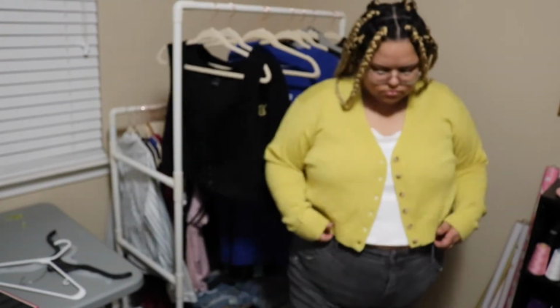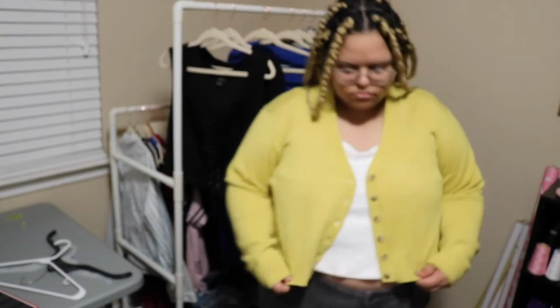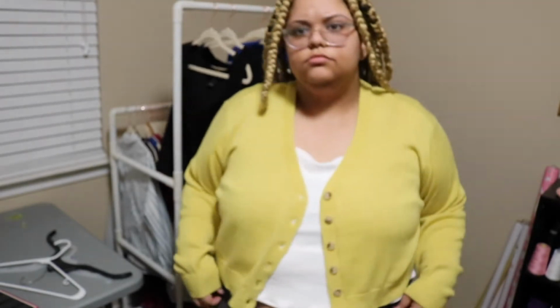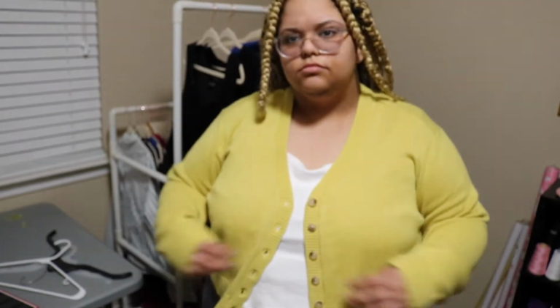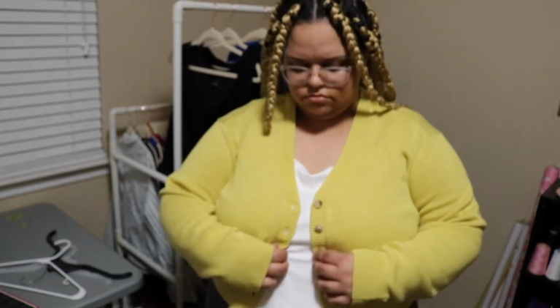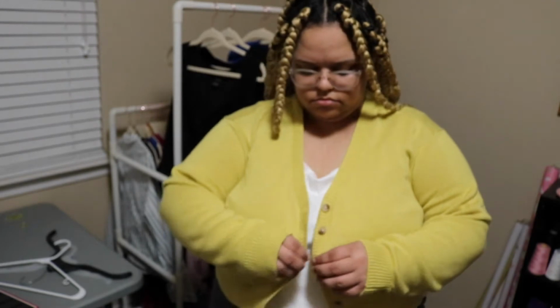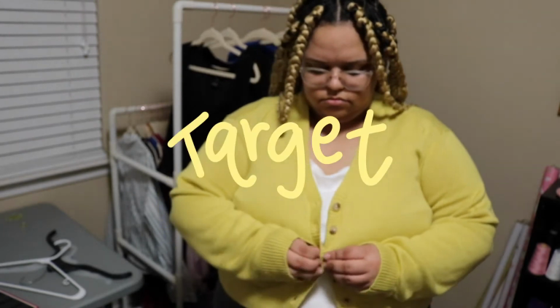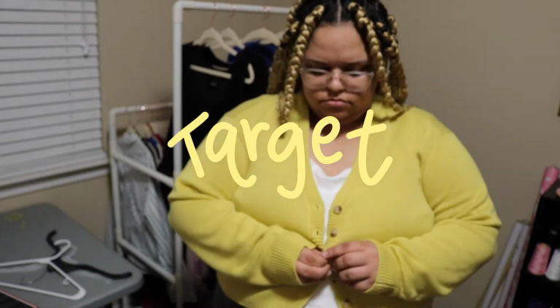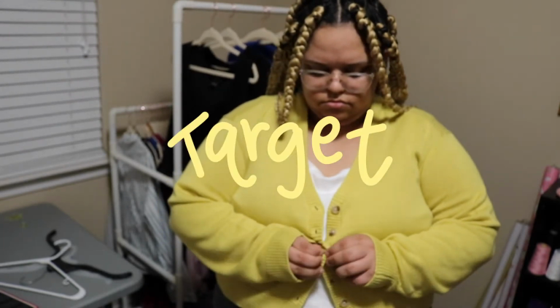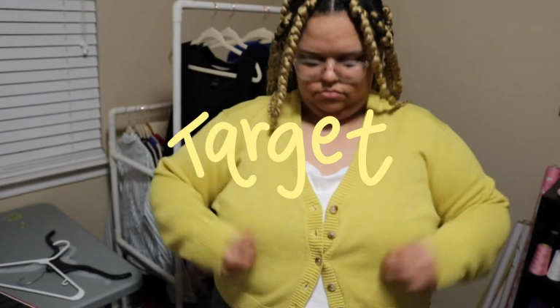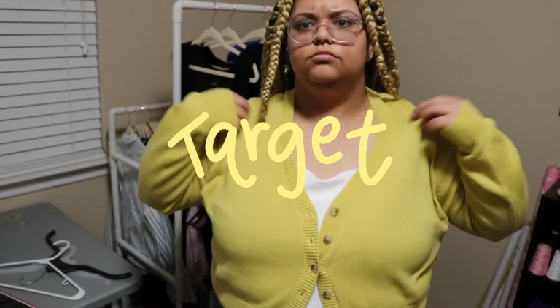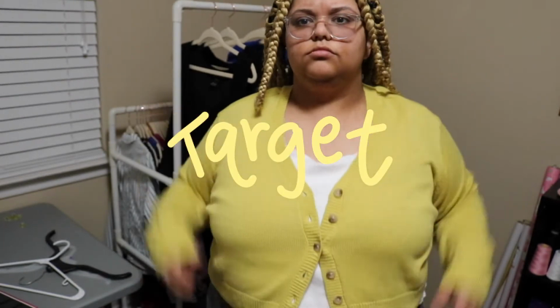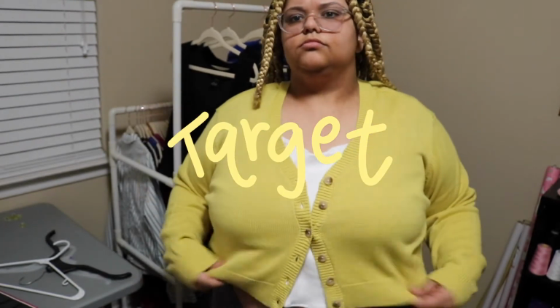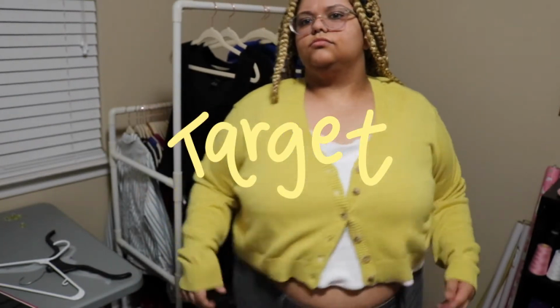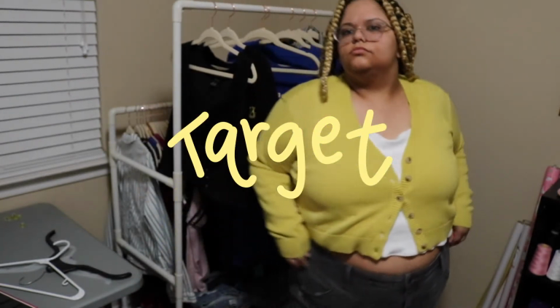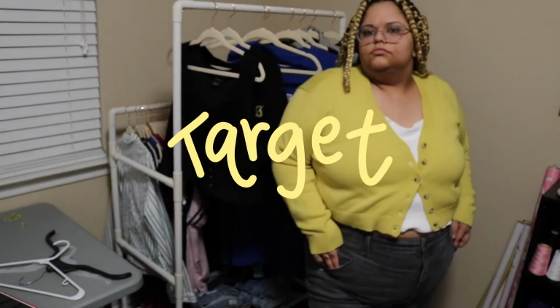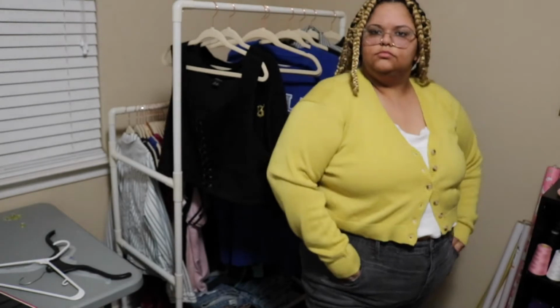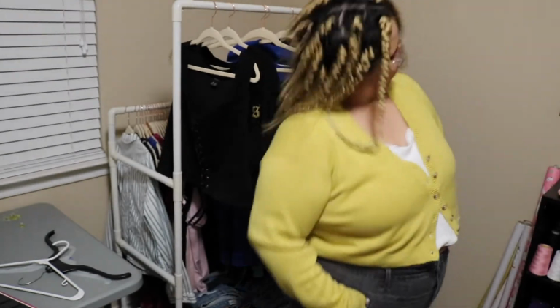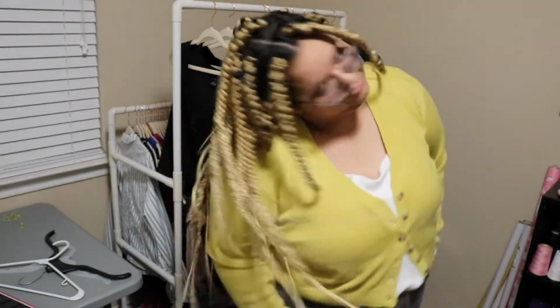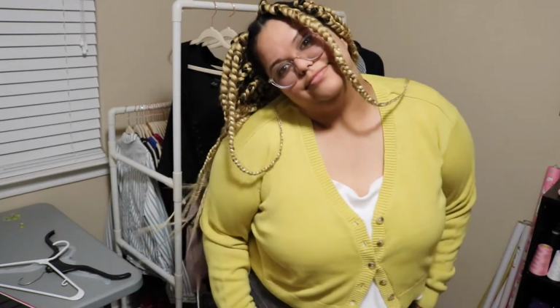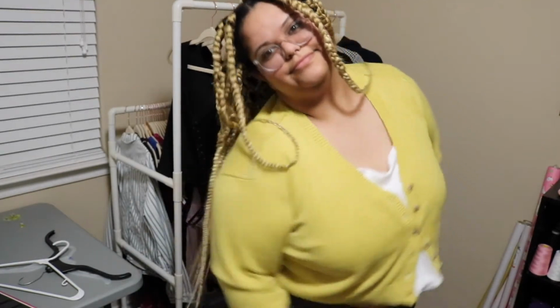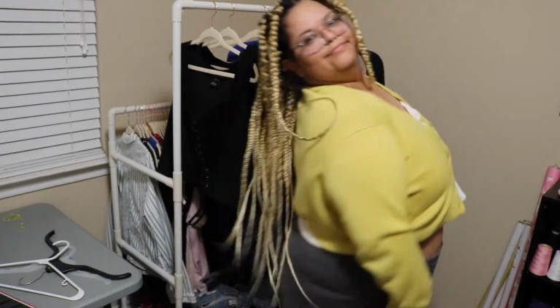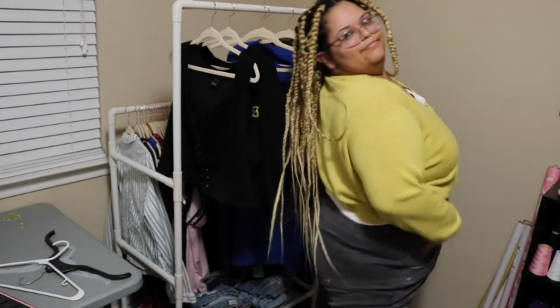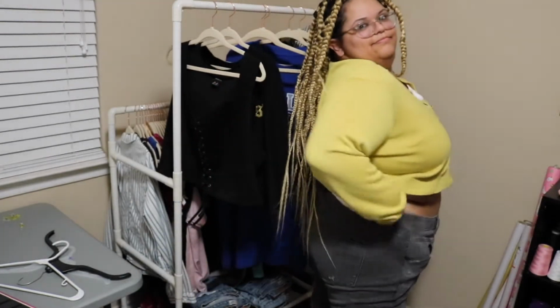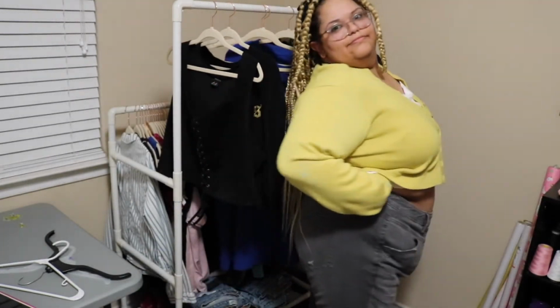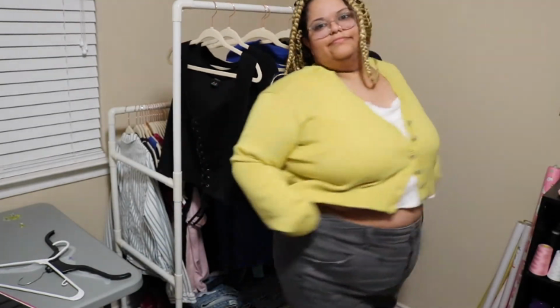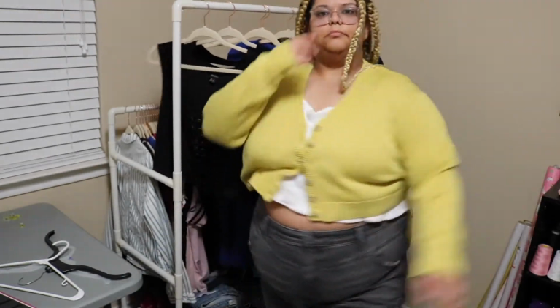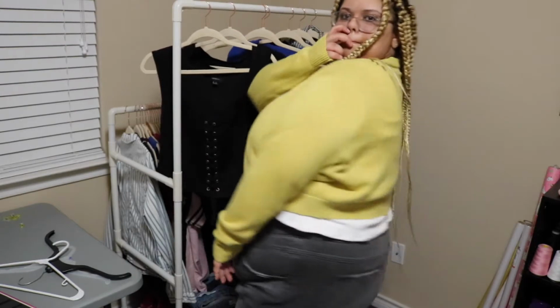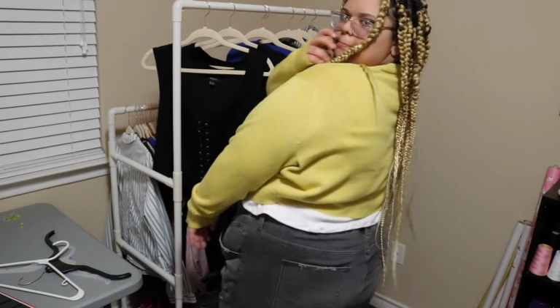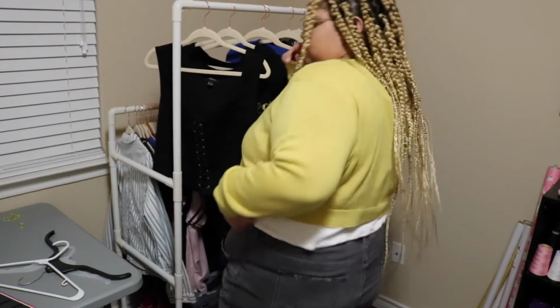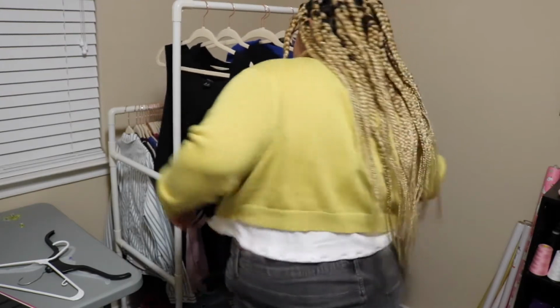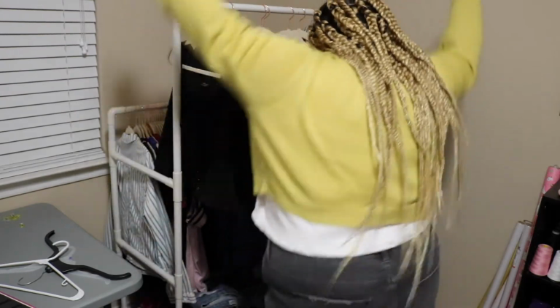I got this sweater — if you watched my haul video, it was in there. I got it from Target as well, because Target is honestly the hookup. If you're plus size and you're like, 'where do I find clothes?' — go to Target, because Target has the deals.